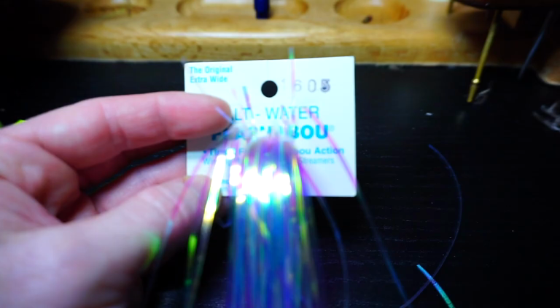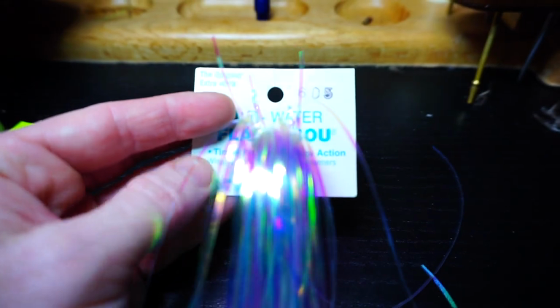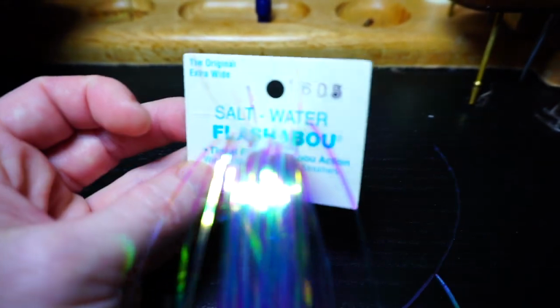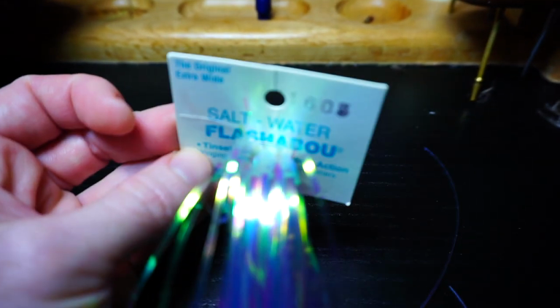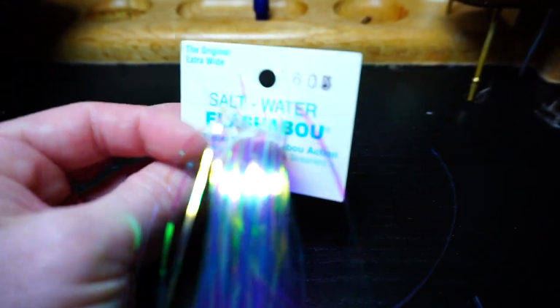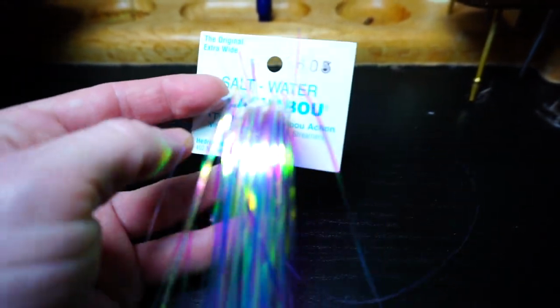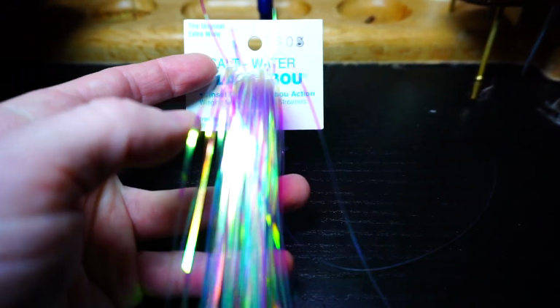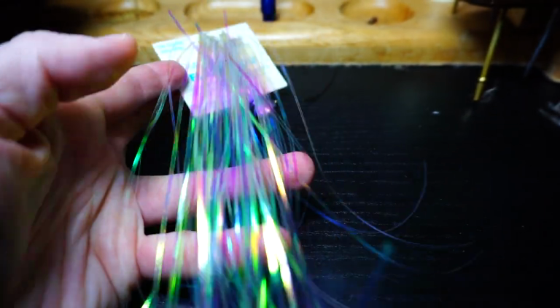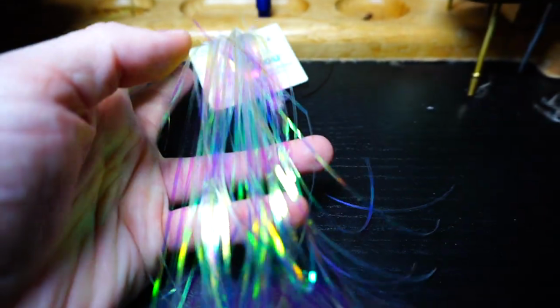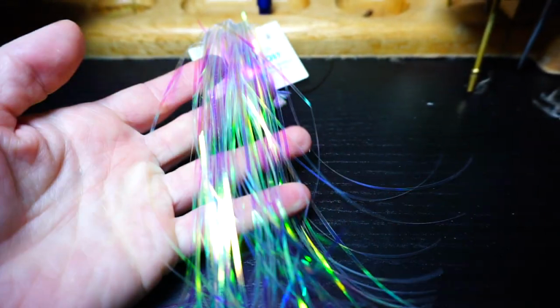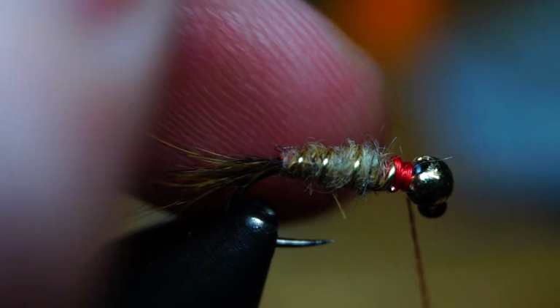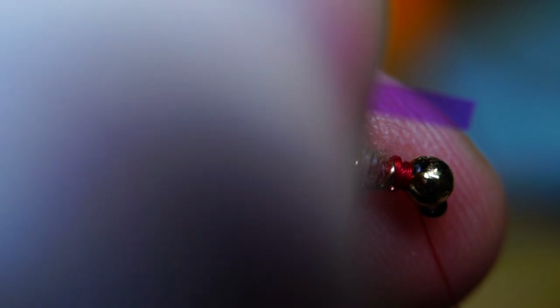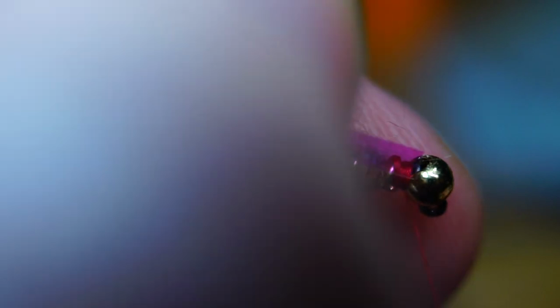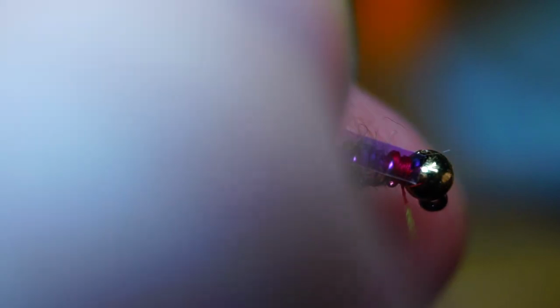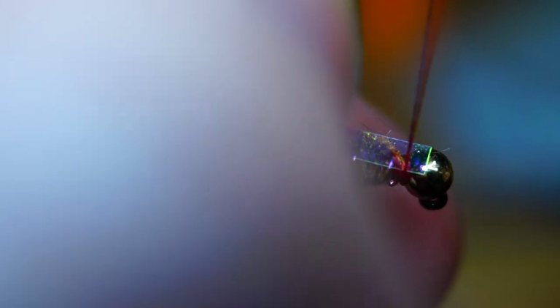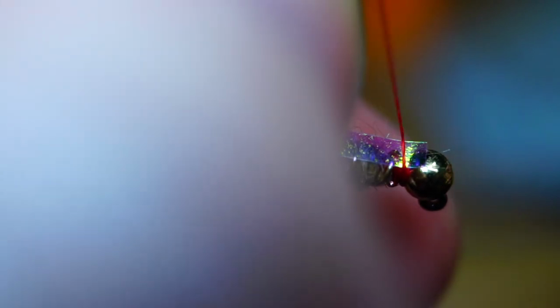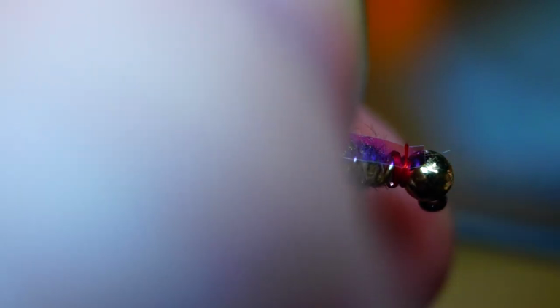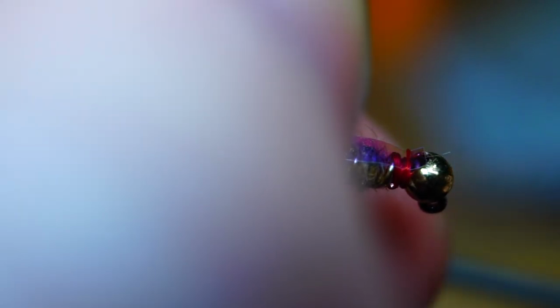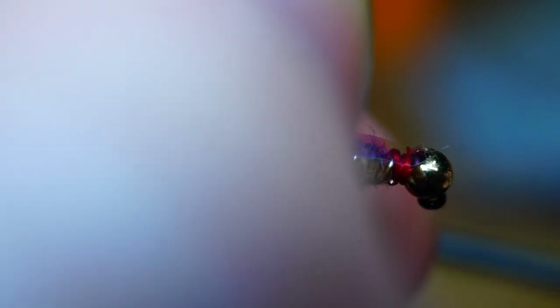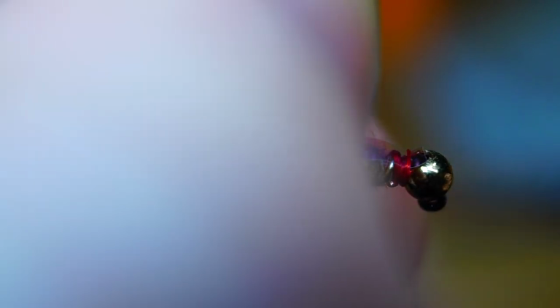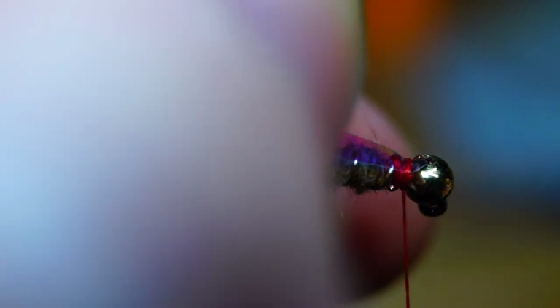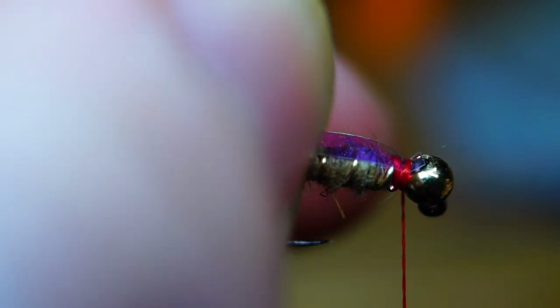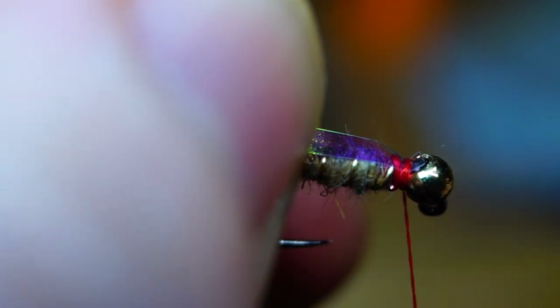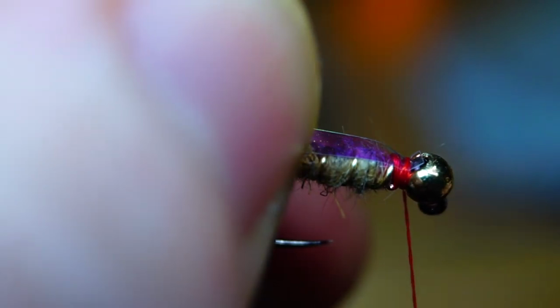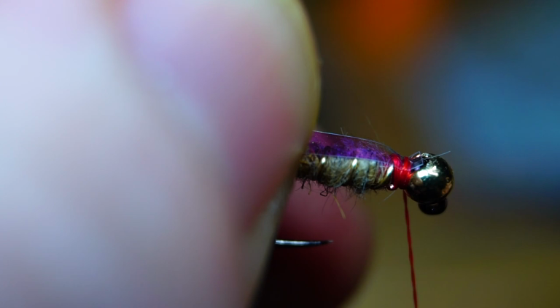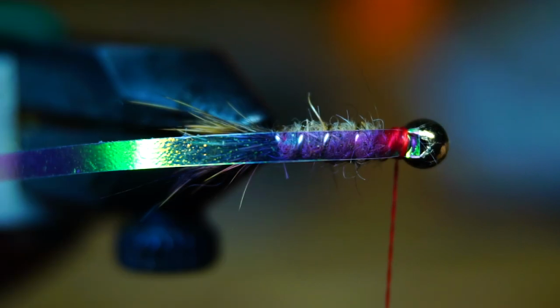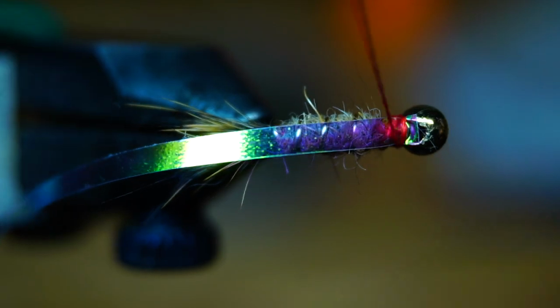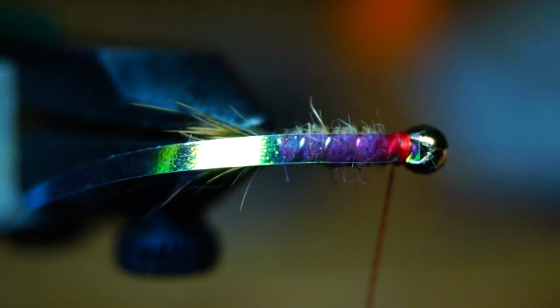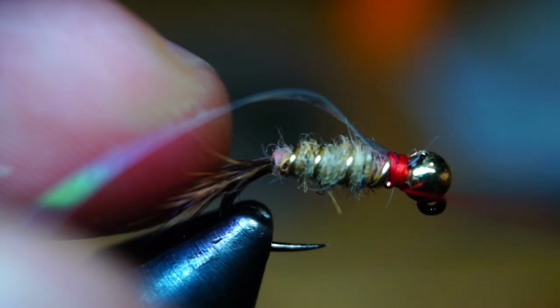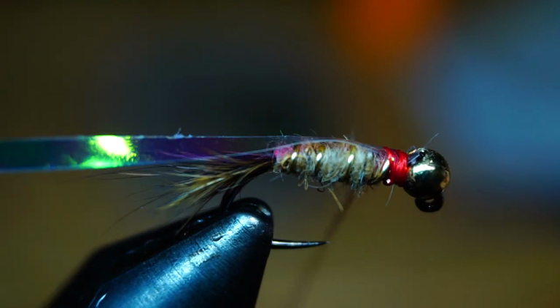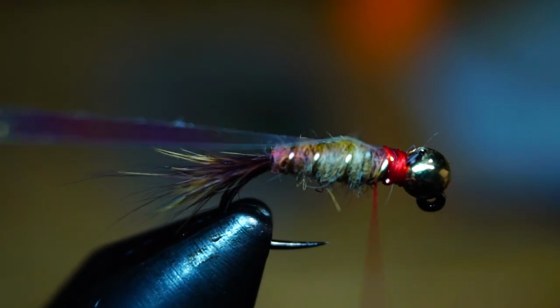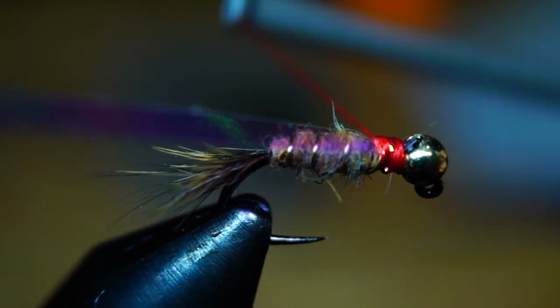Now we need some flash. This saltwater-sized Flashabou works perfectly. Cut off a single strand, and then tie it in directly on top of the fly. Make sure it's even and directly on top, as if it's not, it will get tied in on the wrong angle.